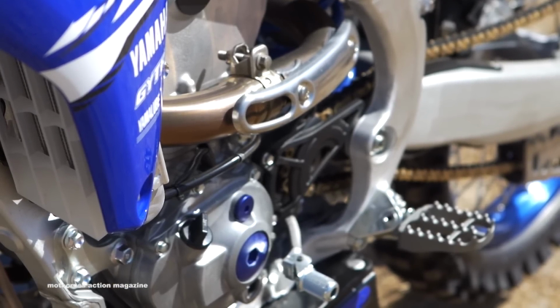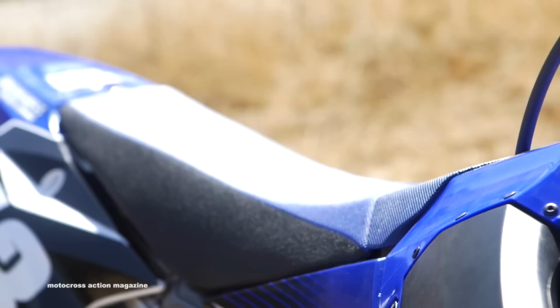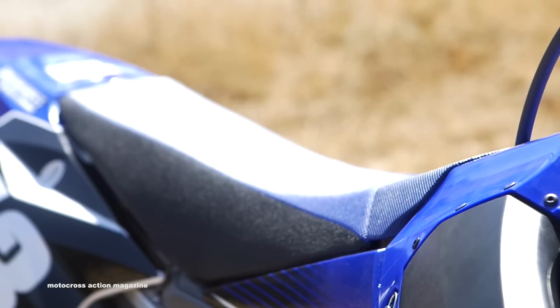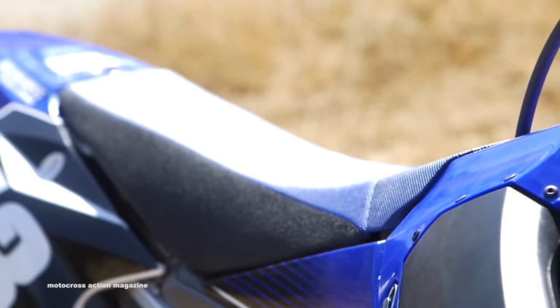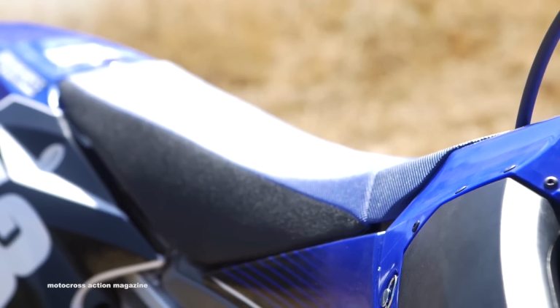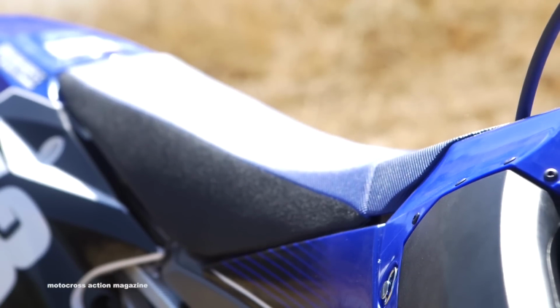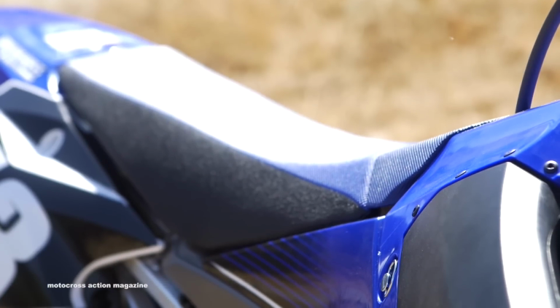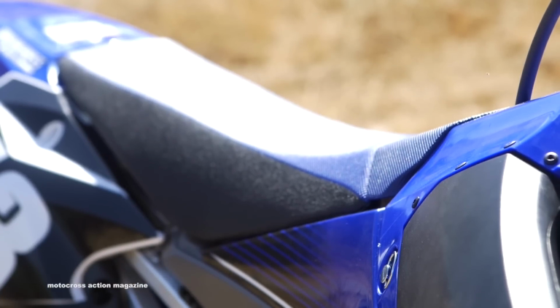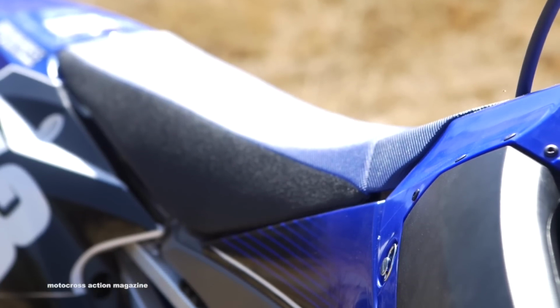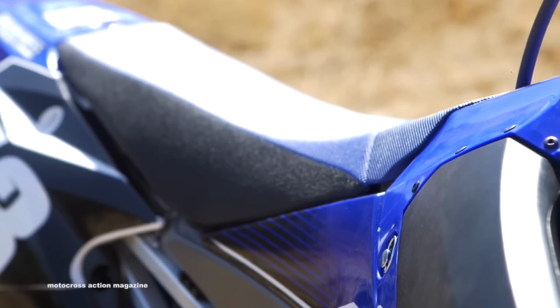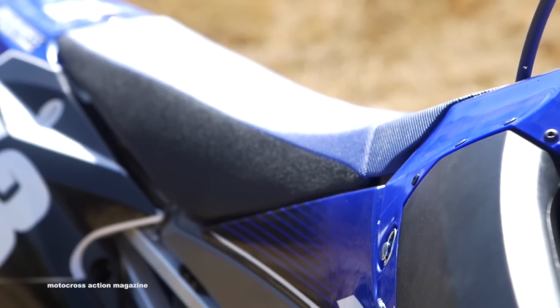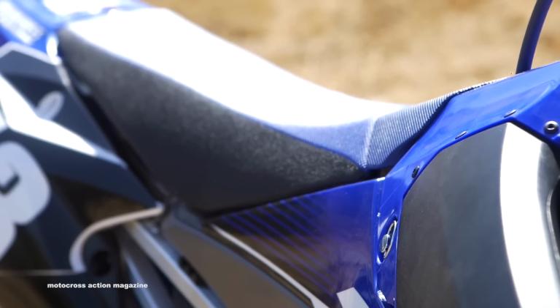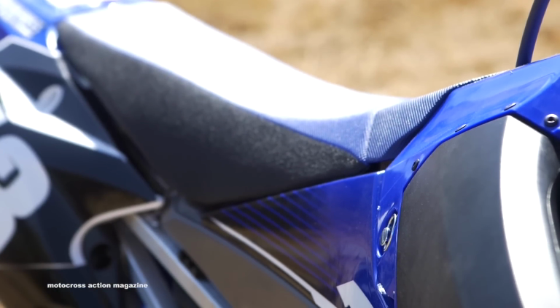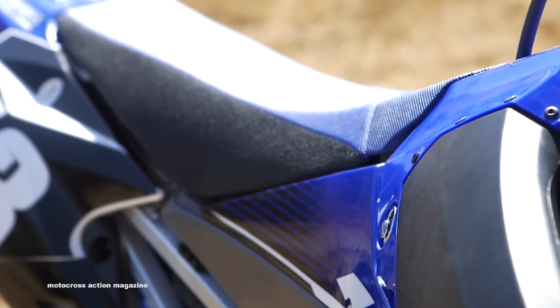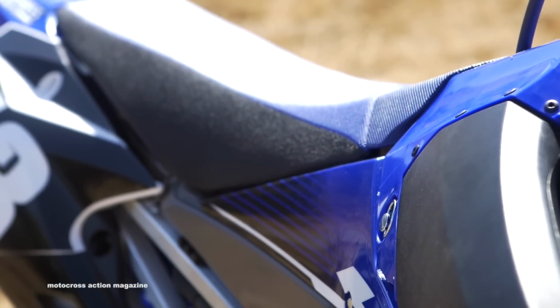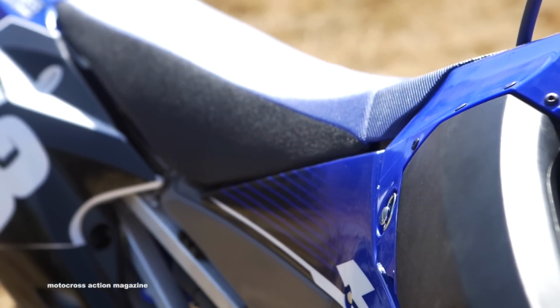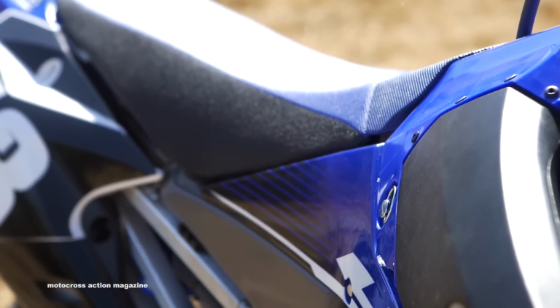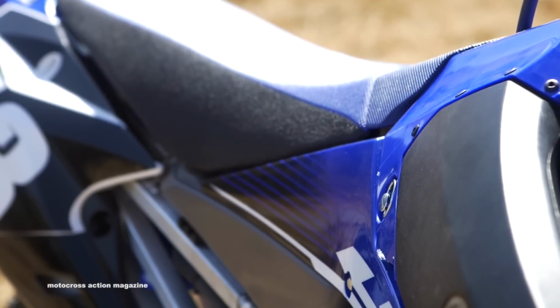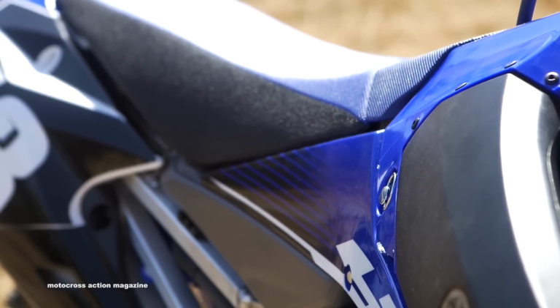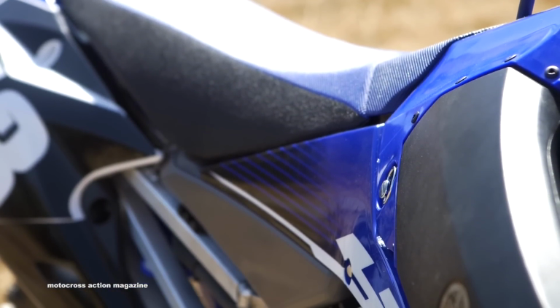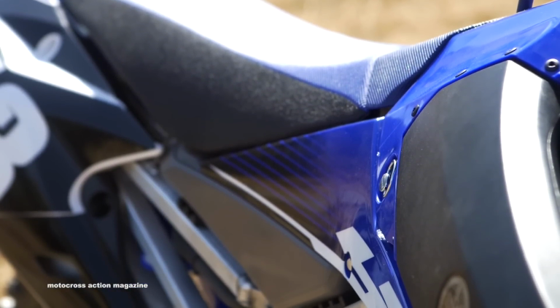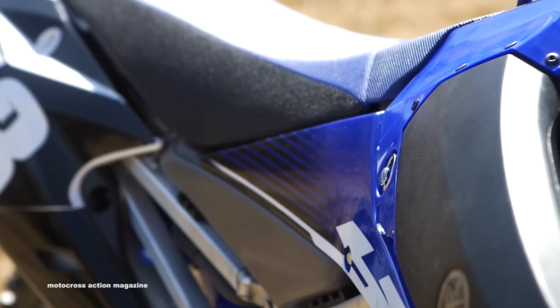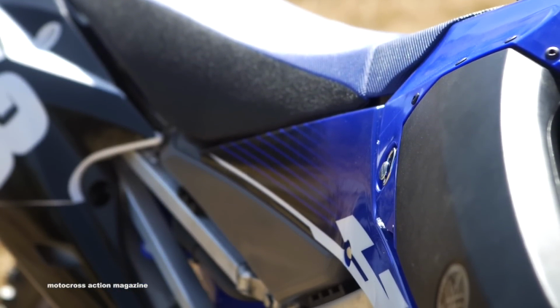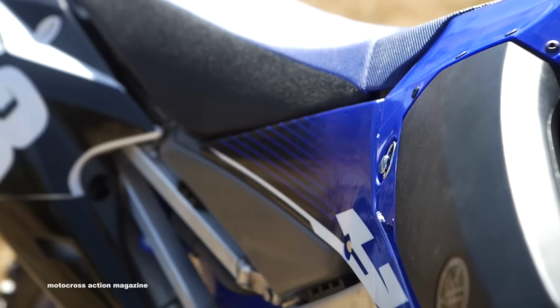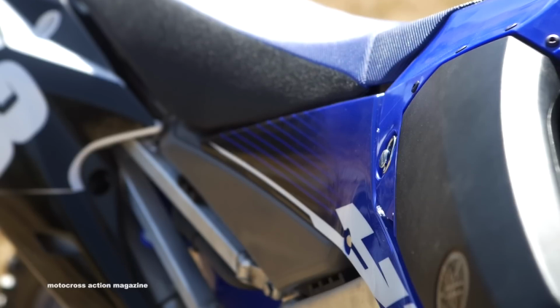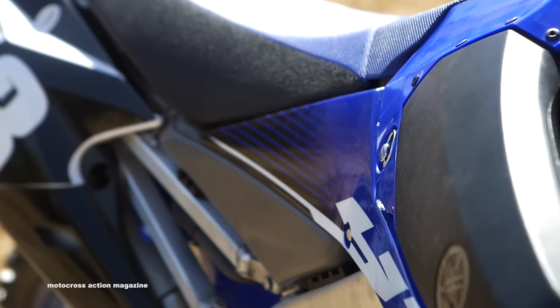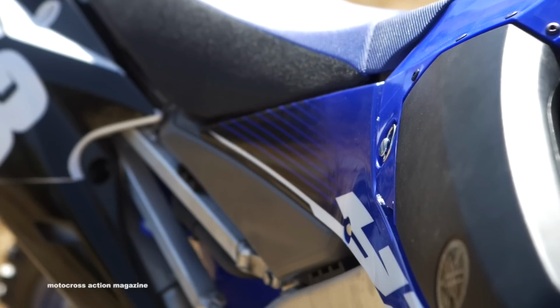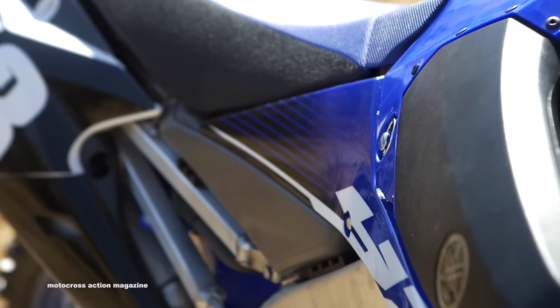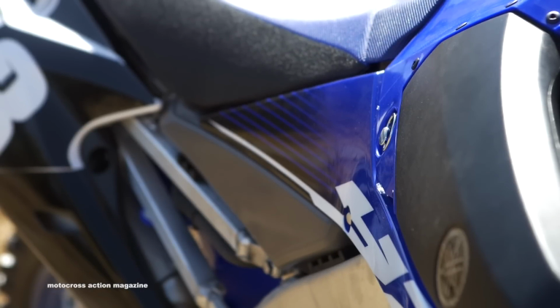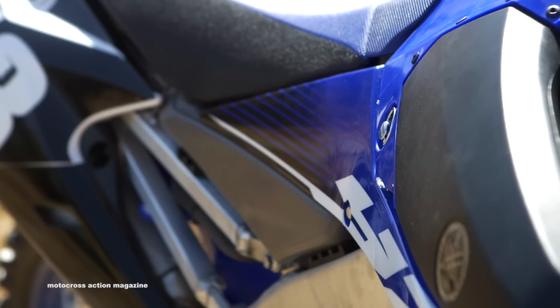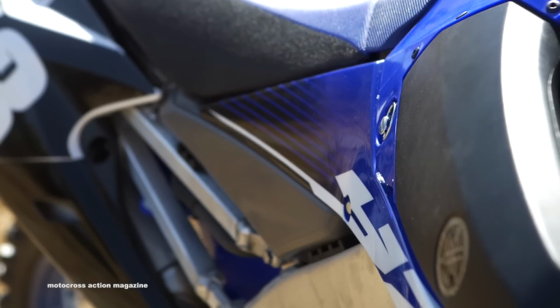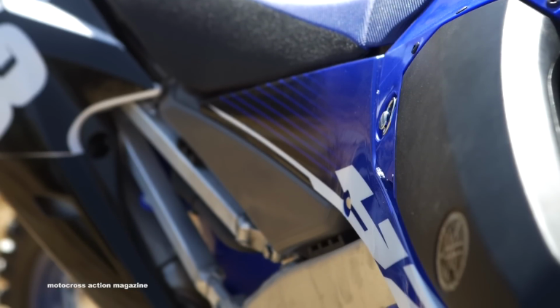We're going to get Dennis Stapleton, our chief test rider, out on the track. As always, he's going to give you some feedback on the bike. We know it's unchanged, but every year we find something new about the bikes. So stay tuned.